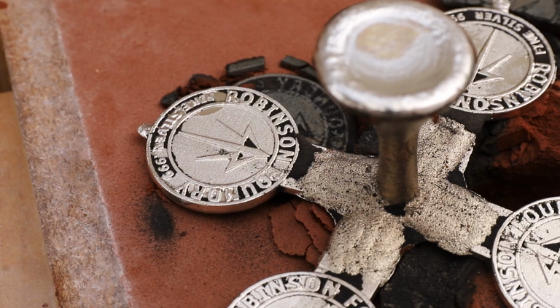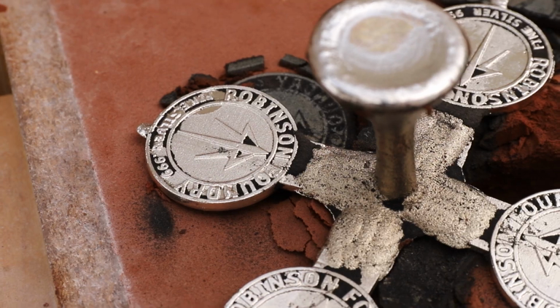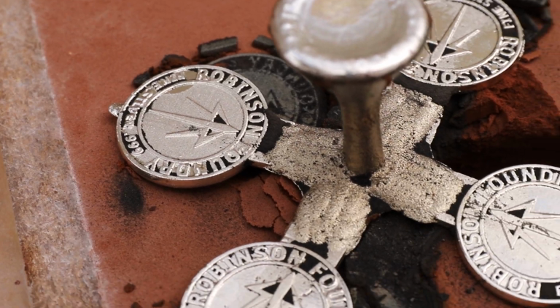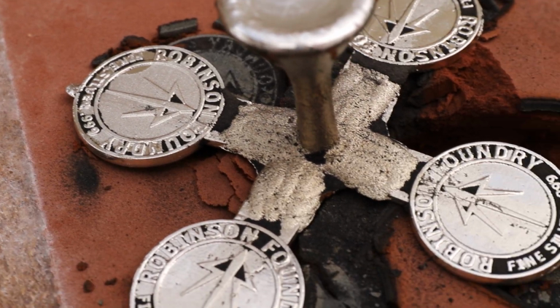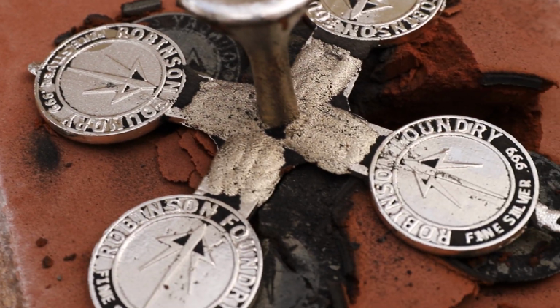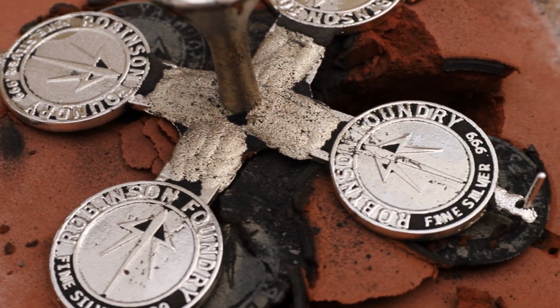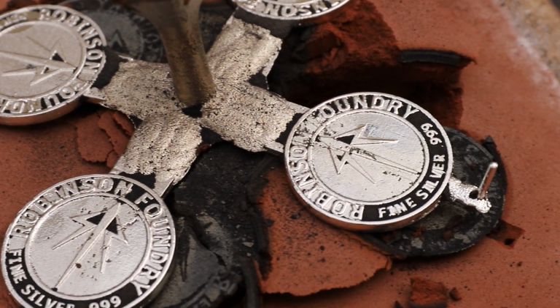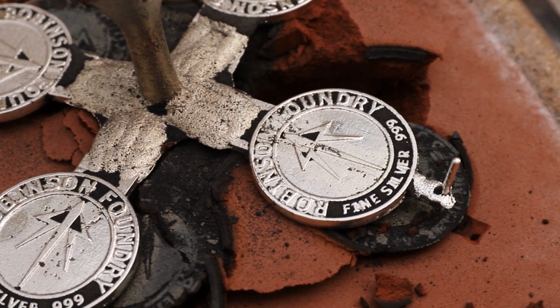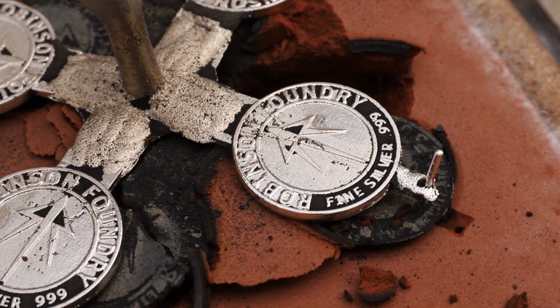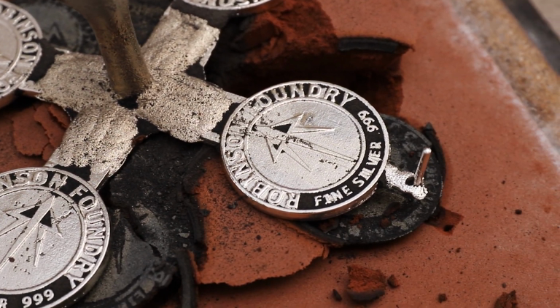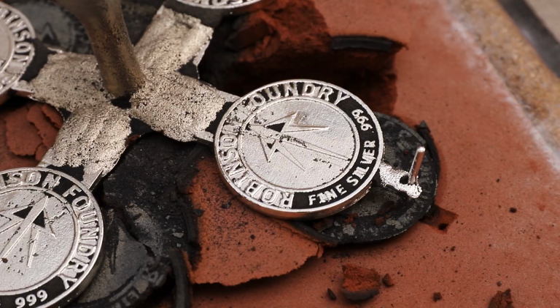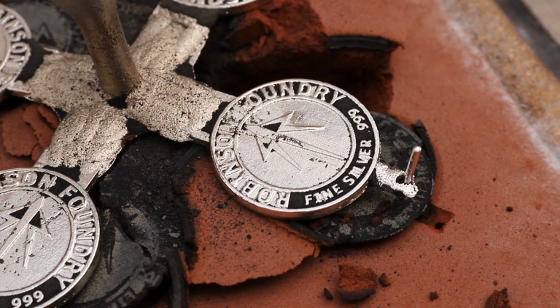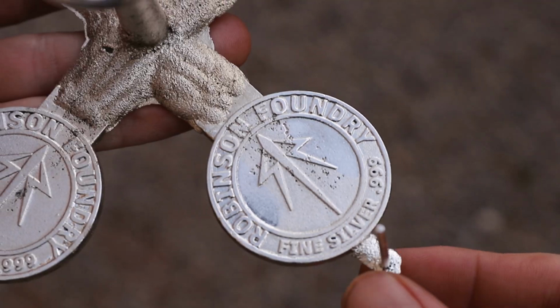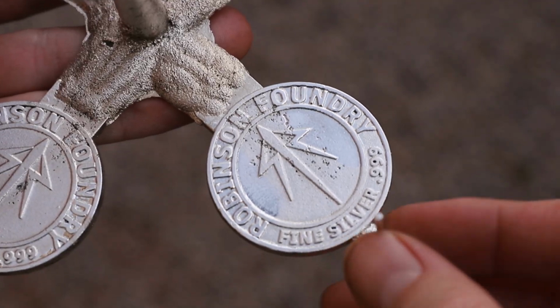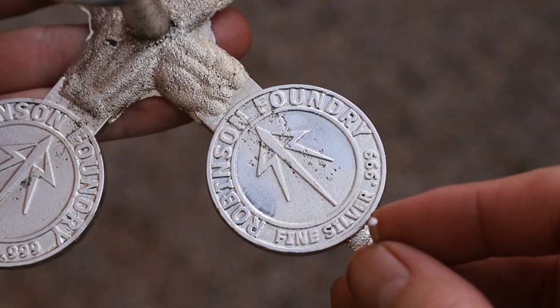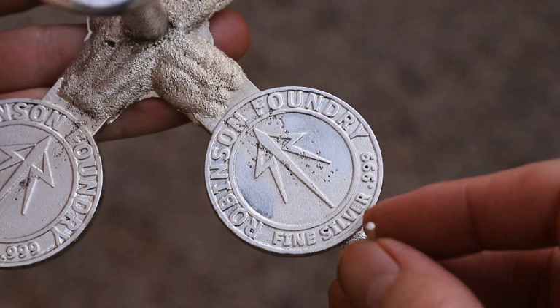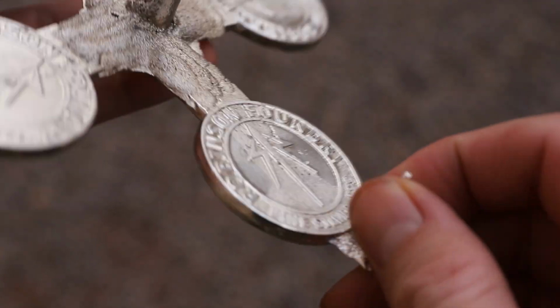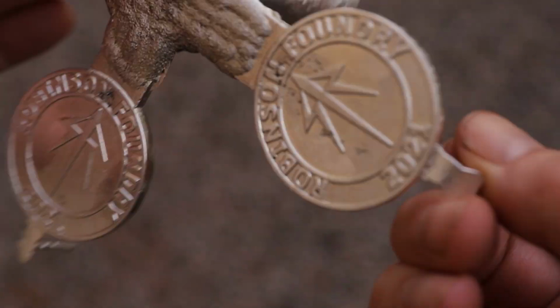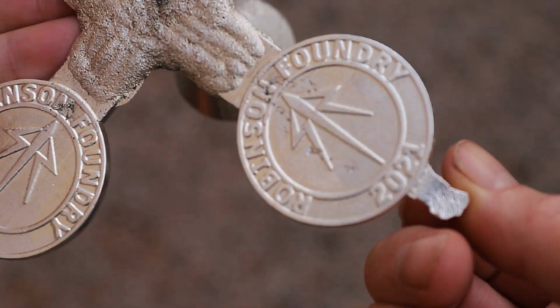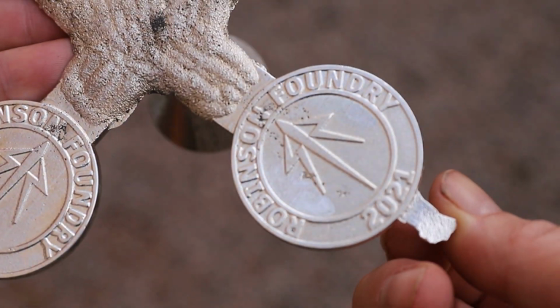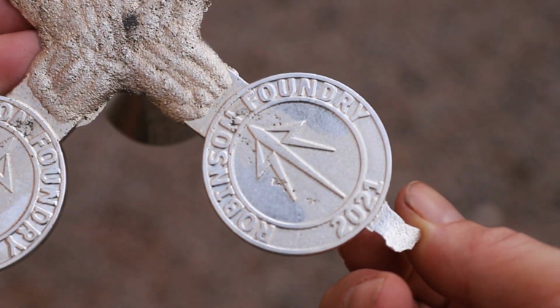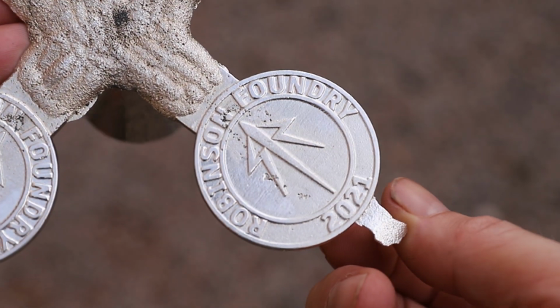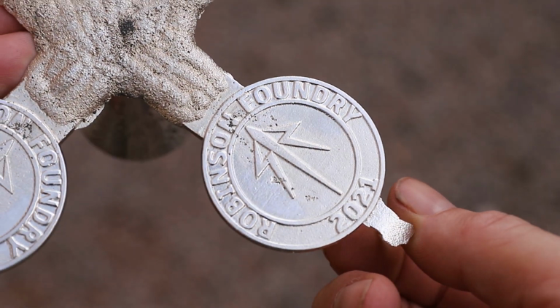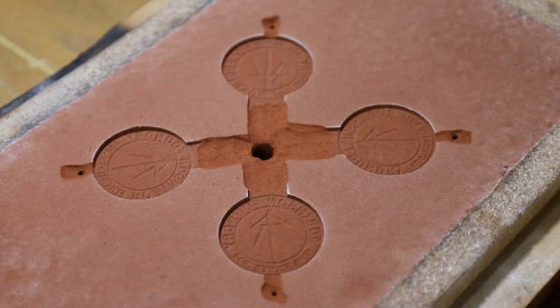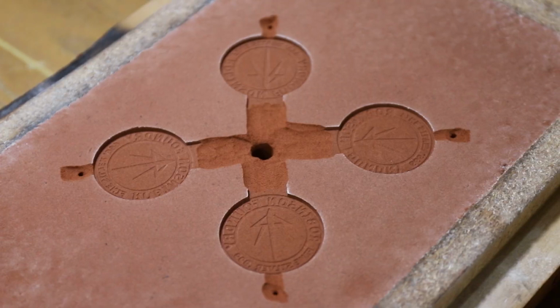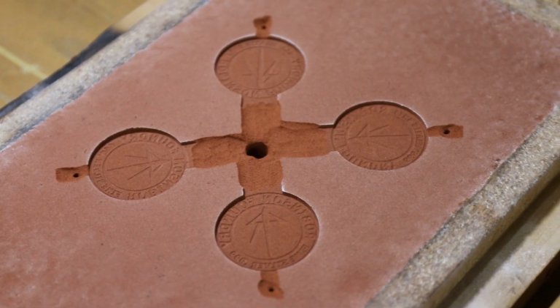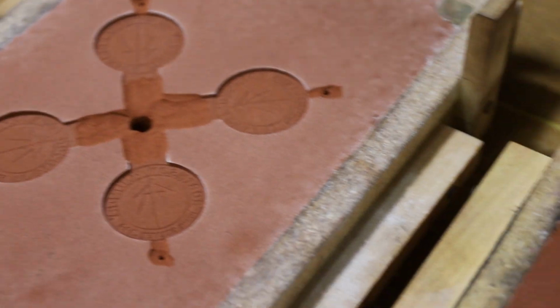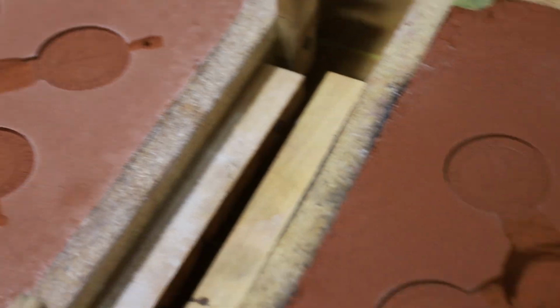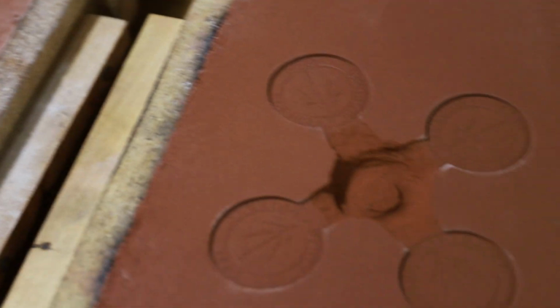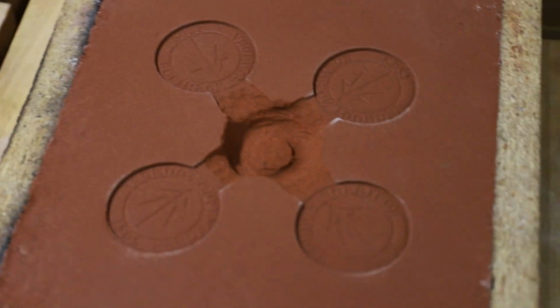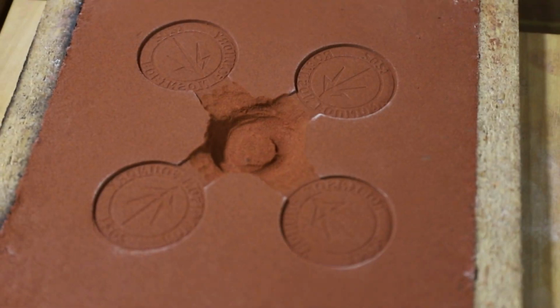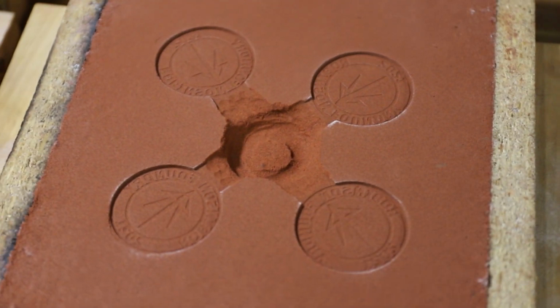This worked a lot better, but the castings had a lot of little air bubbles in them which is caused by the metal flowing through the mold too turbulently. So I redesigned the mold to fix that problem and tried again.